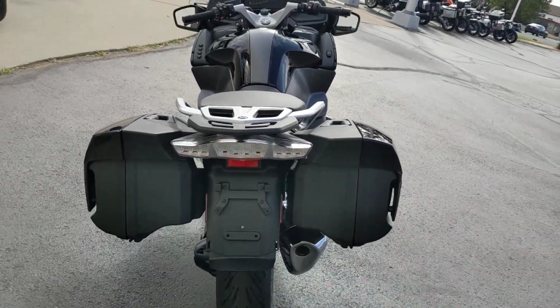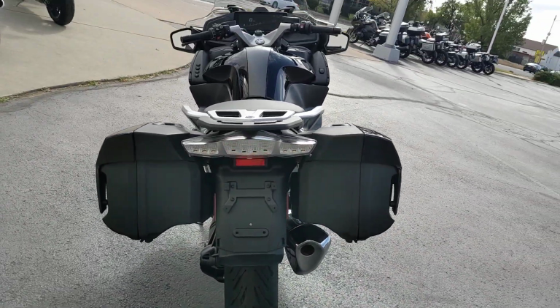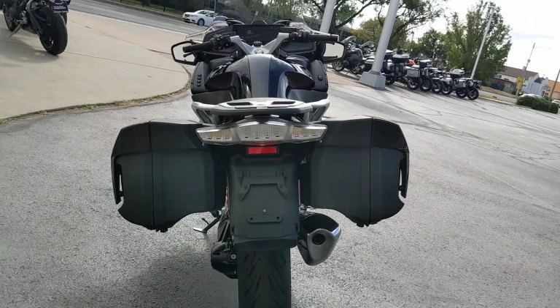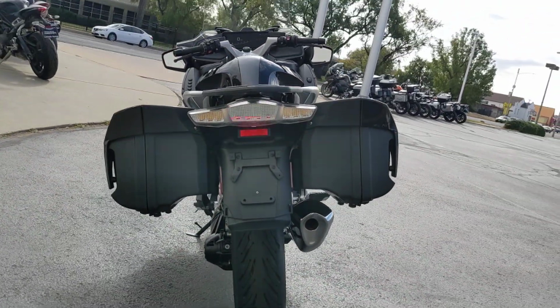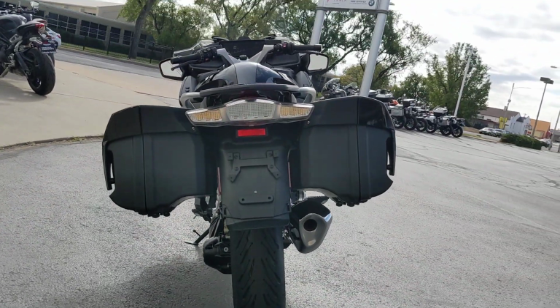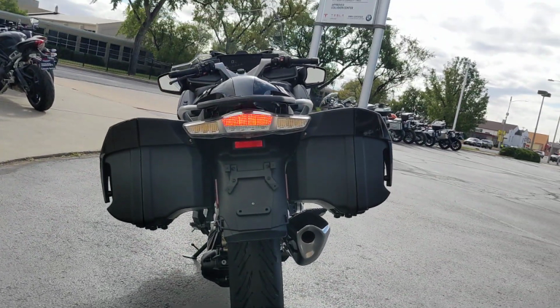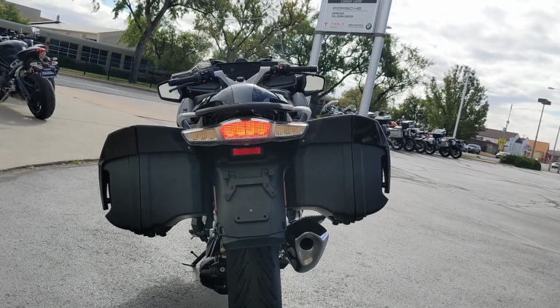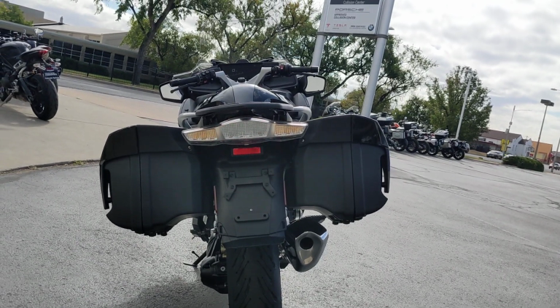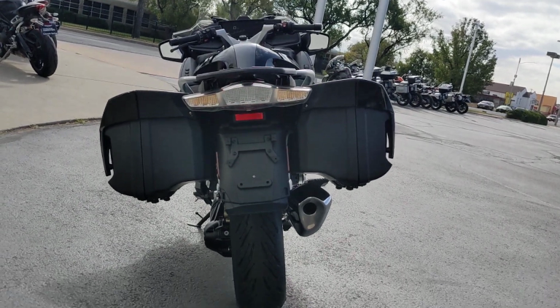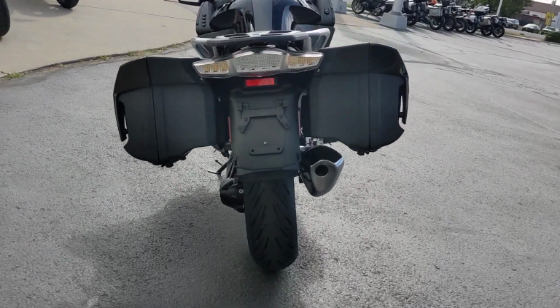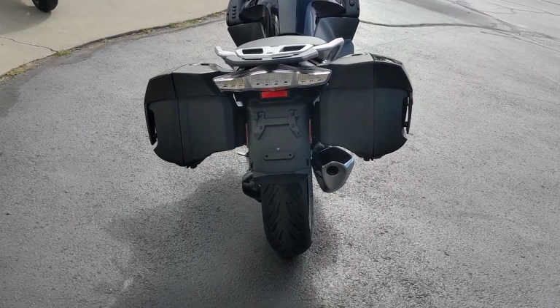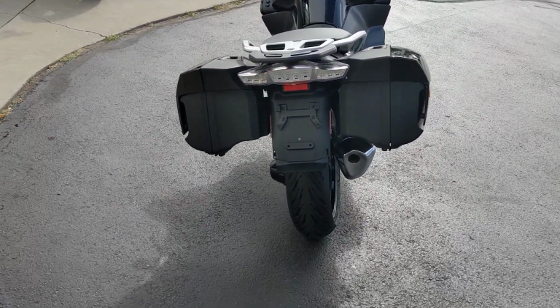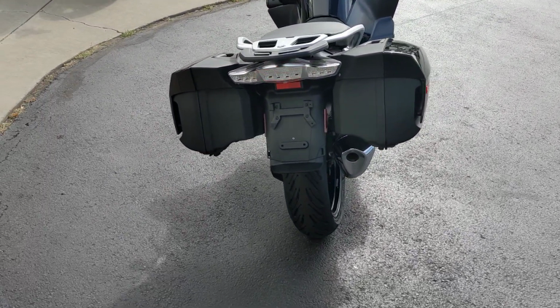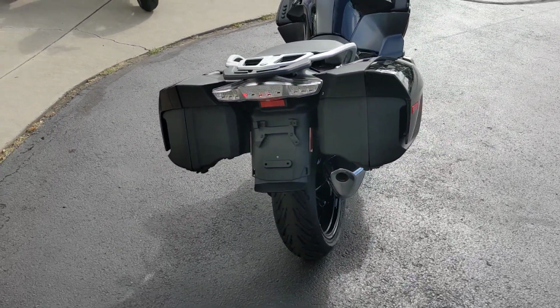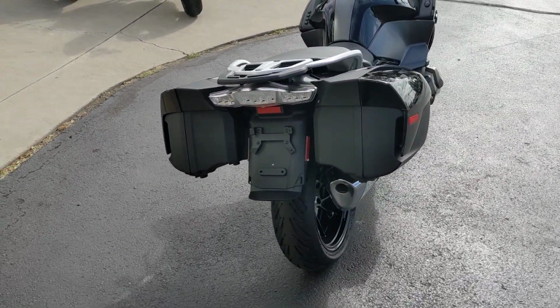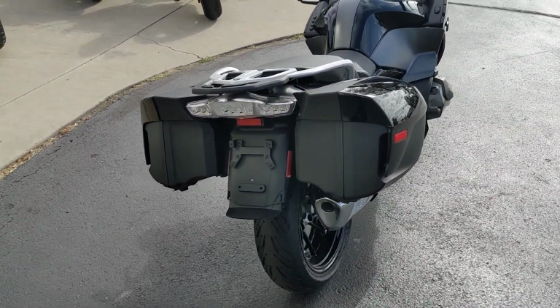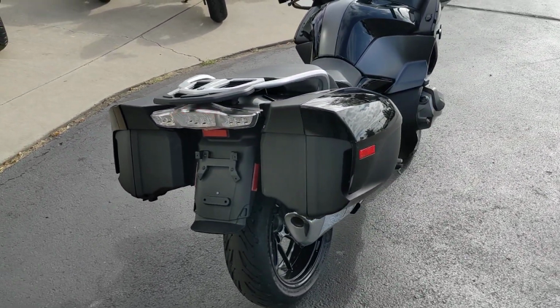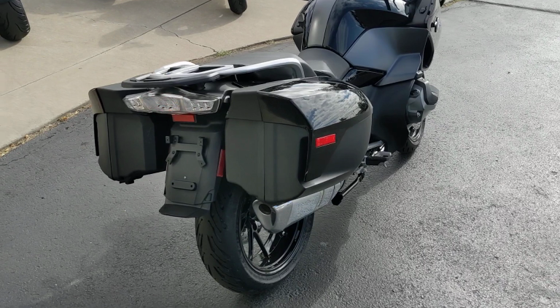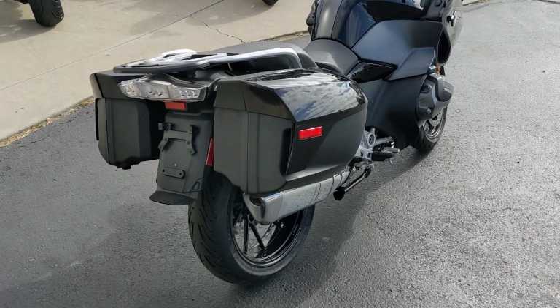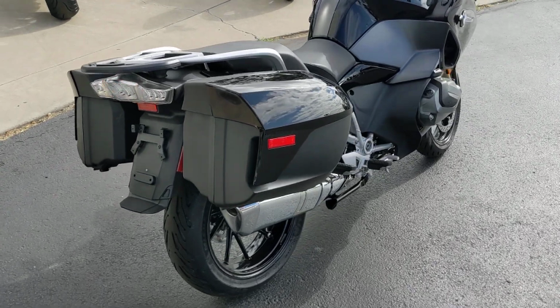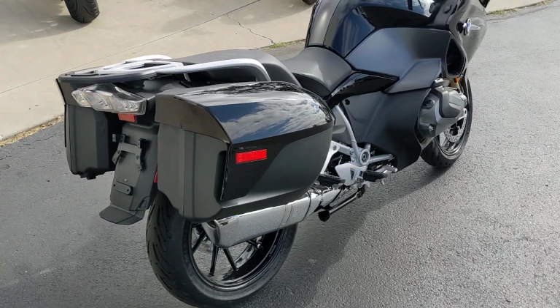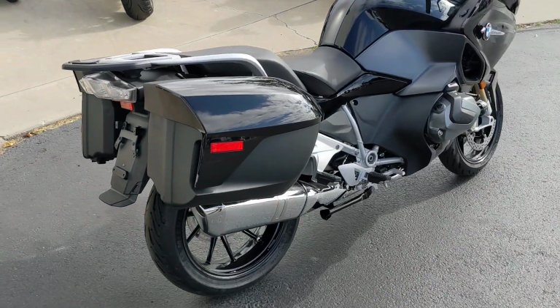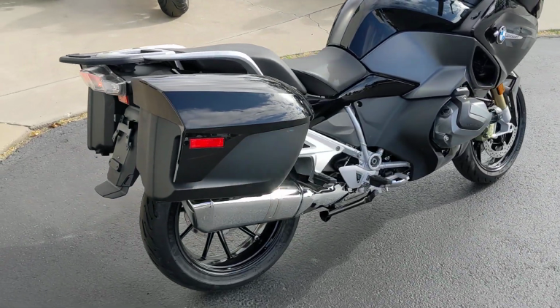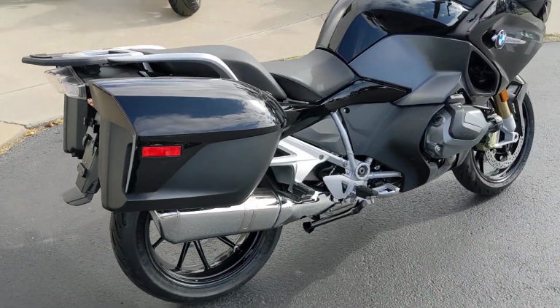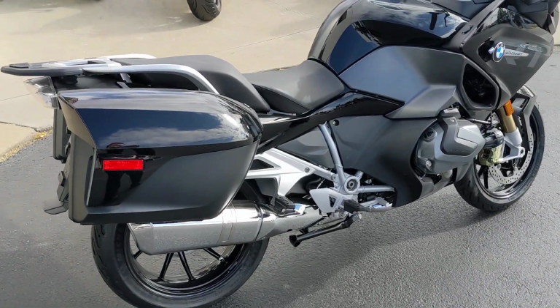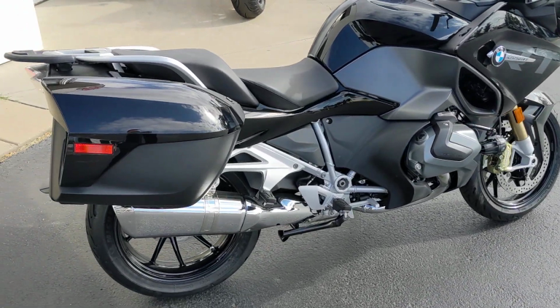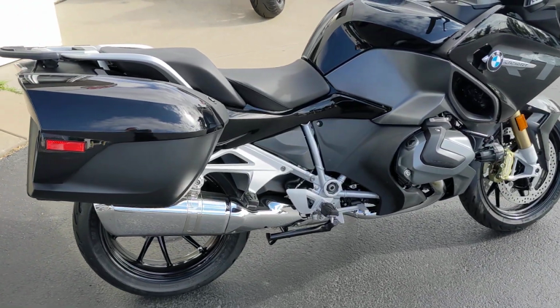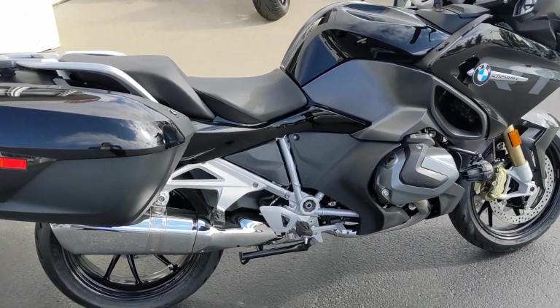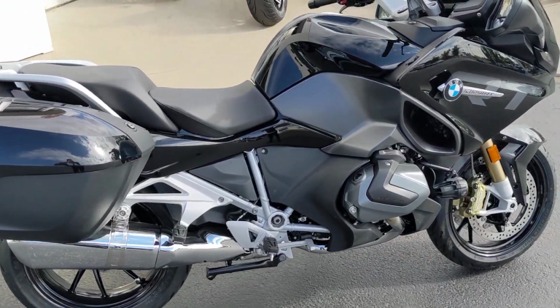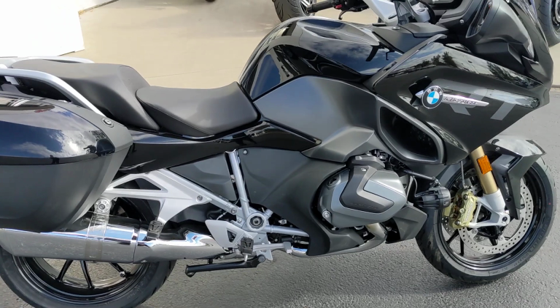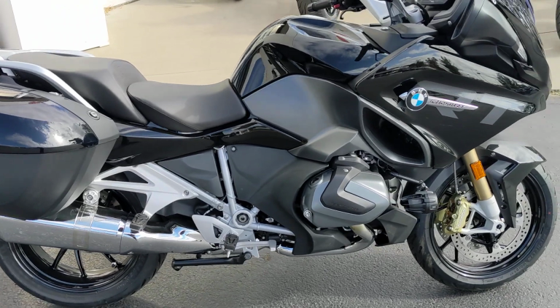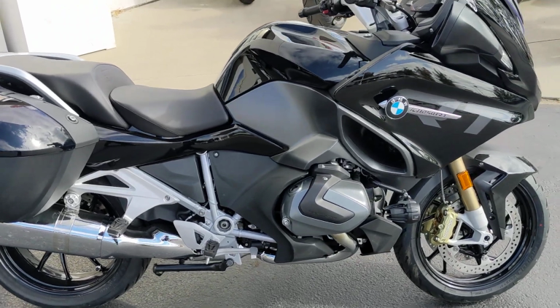Keyless ride — so keyless starts, keyless gas tank, and I believe this has keyless bags on it.